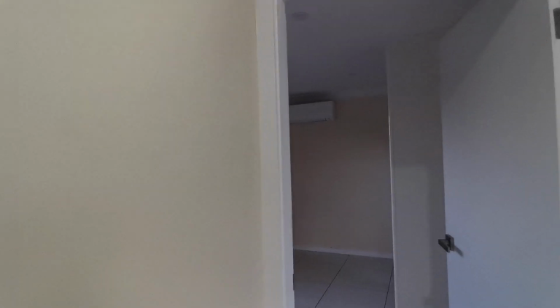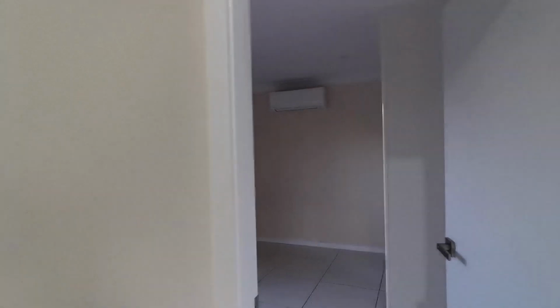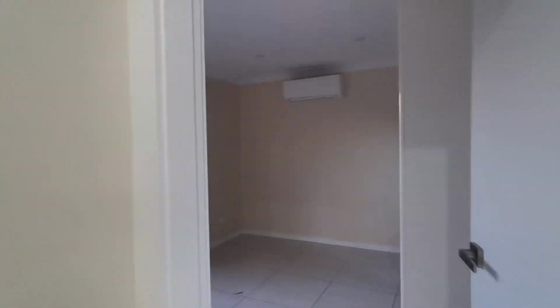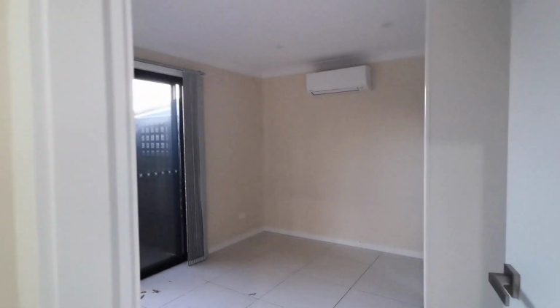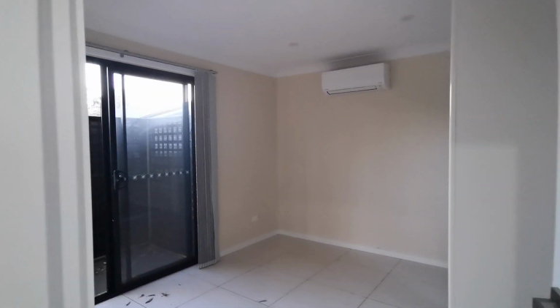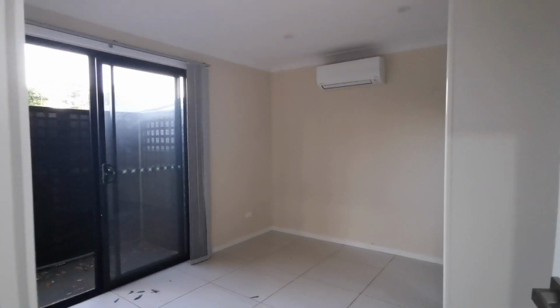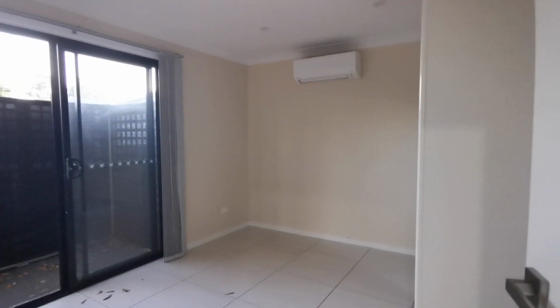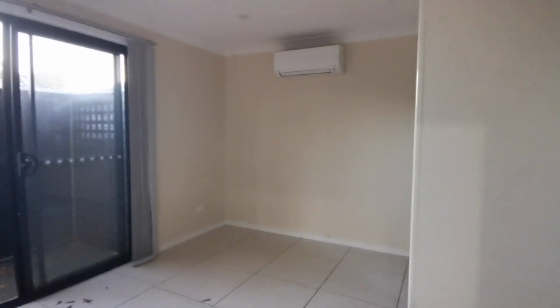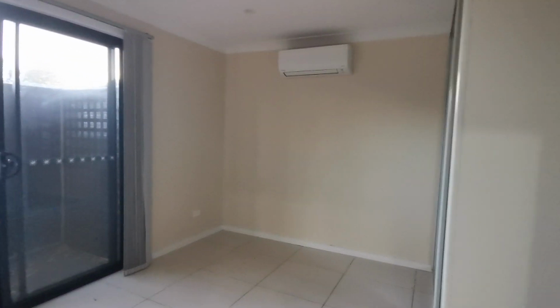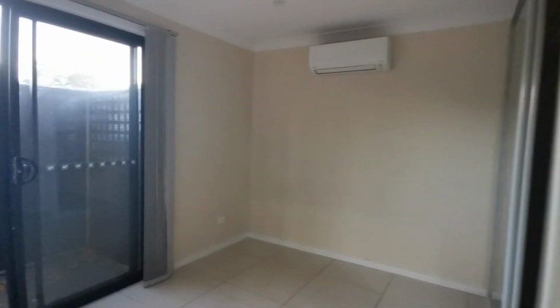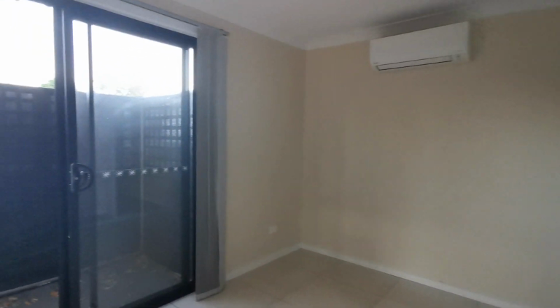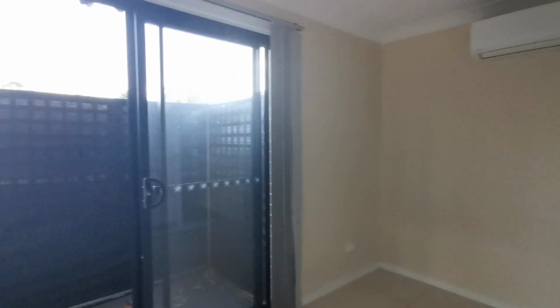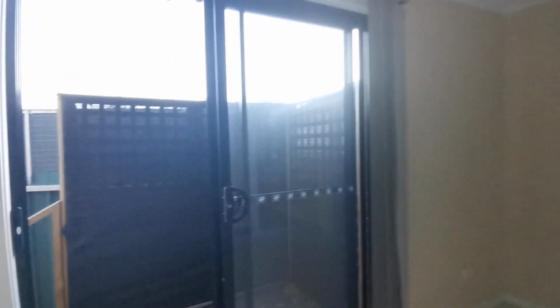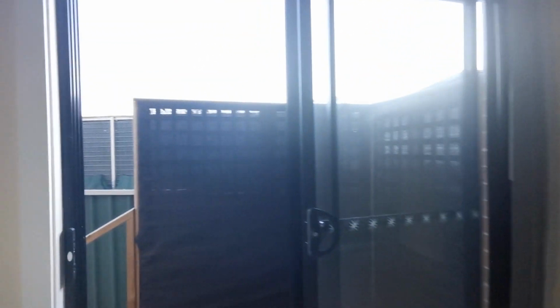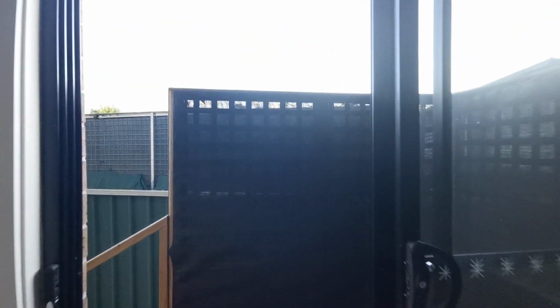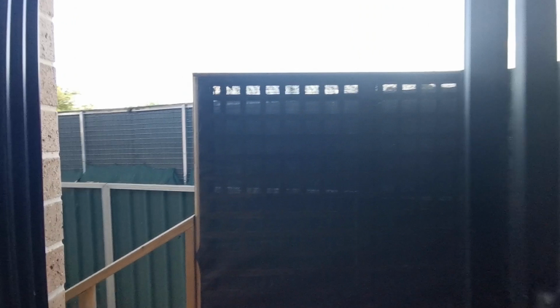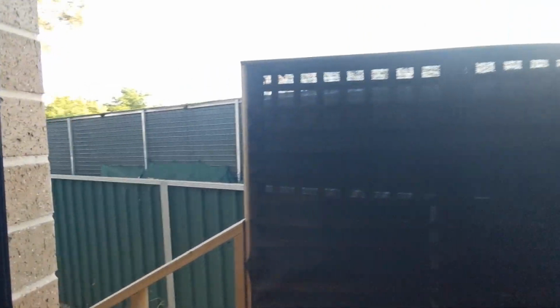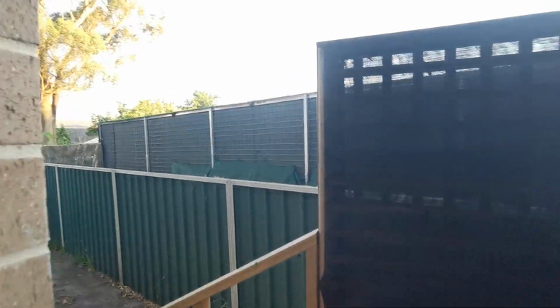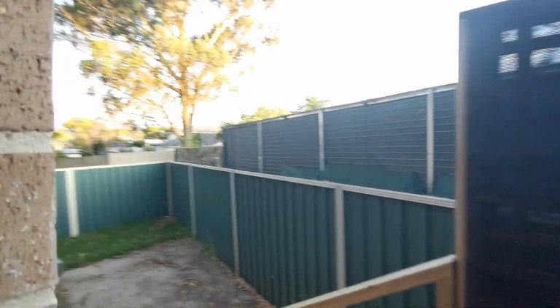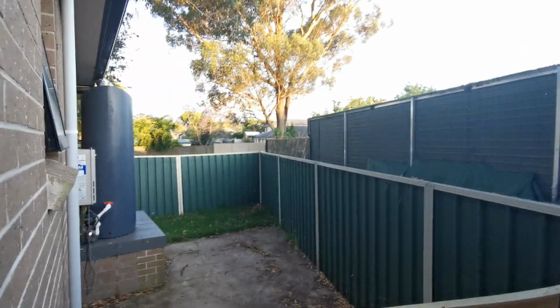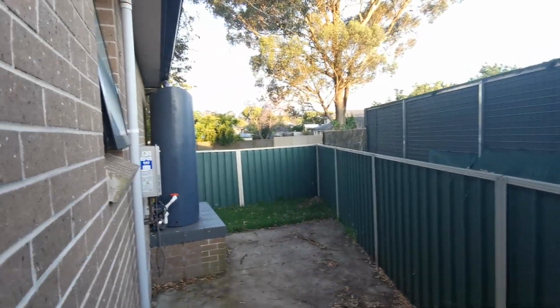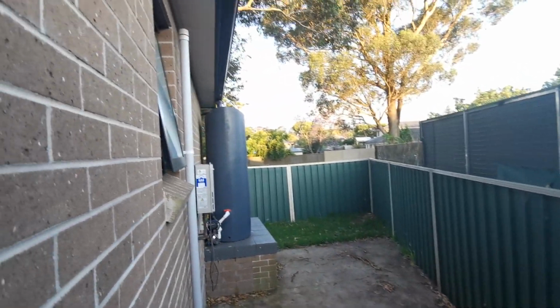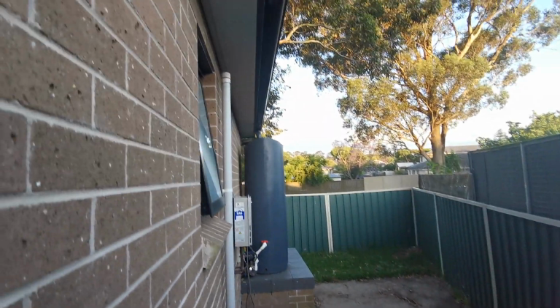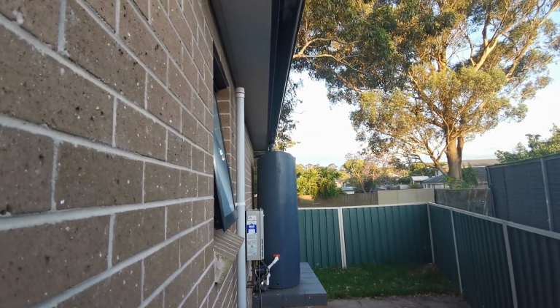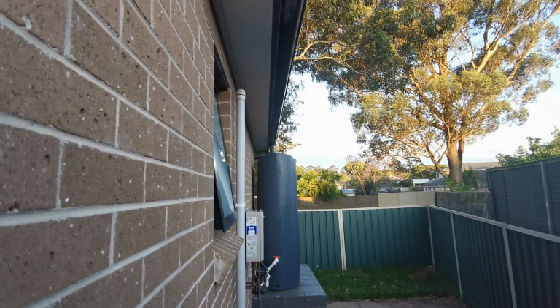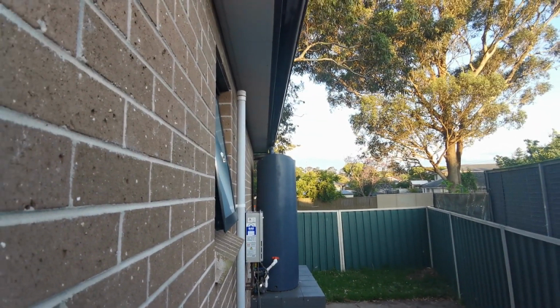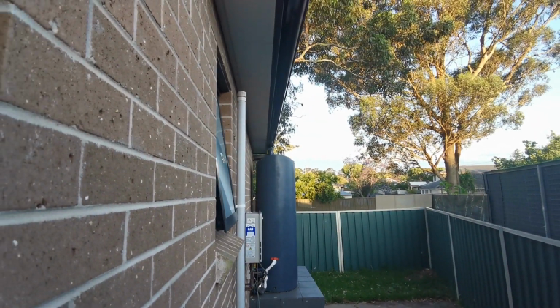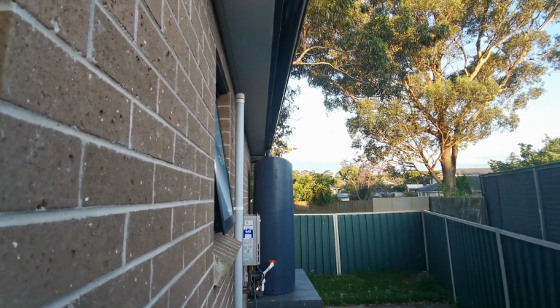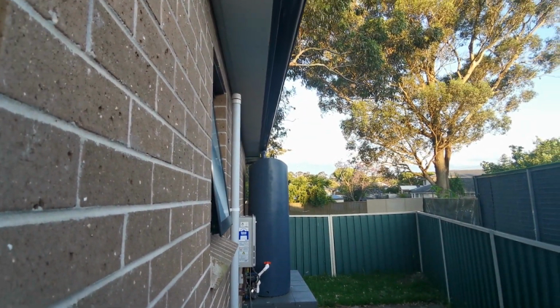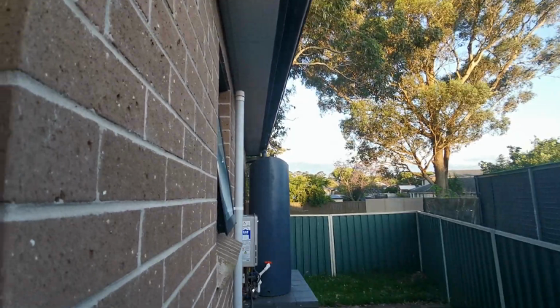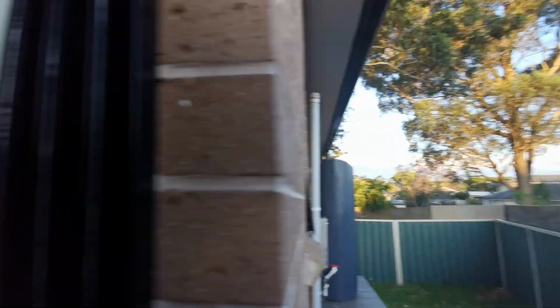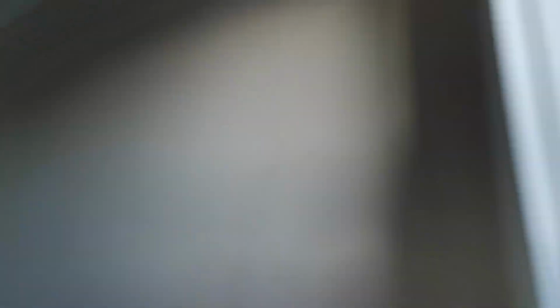Then bedroom two, a little bit bigger, roughly six square metres, with access to the backyard. Backyard has a gas heater.